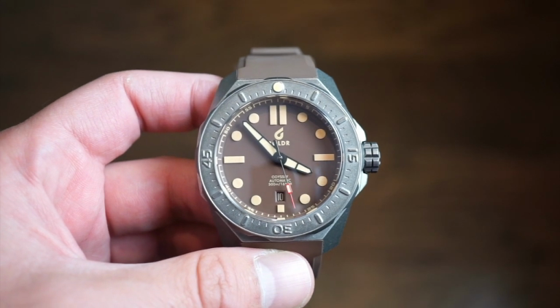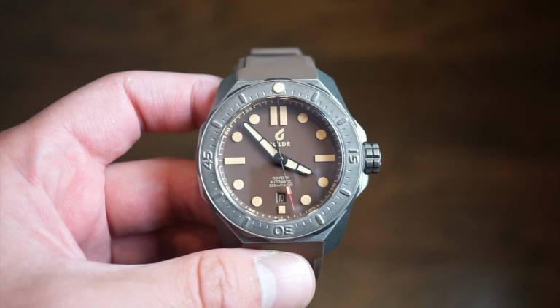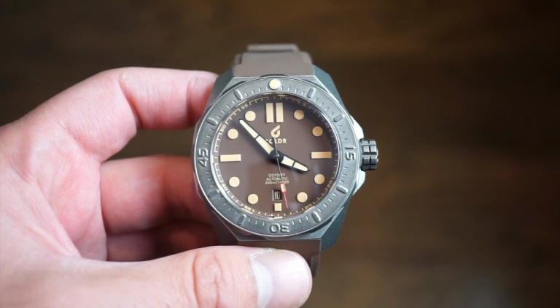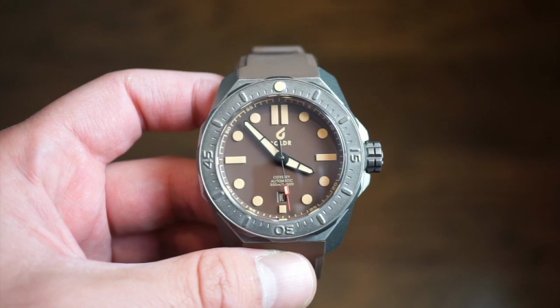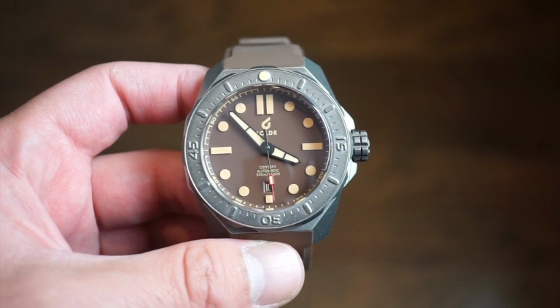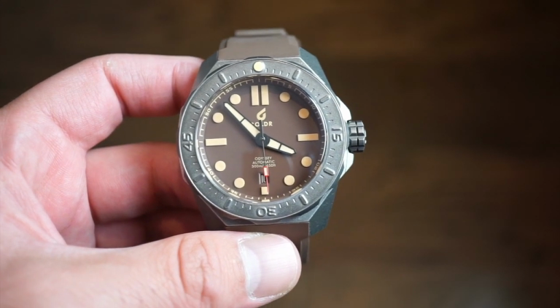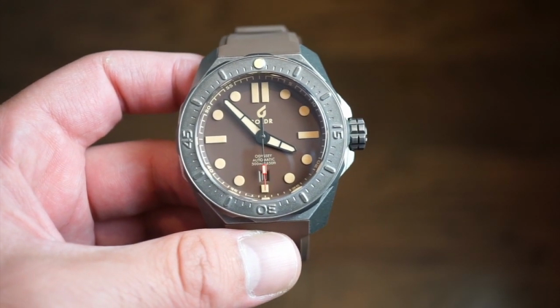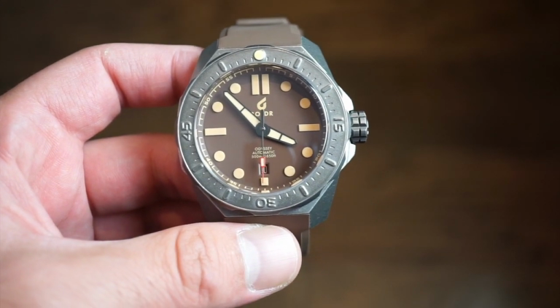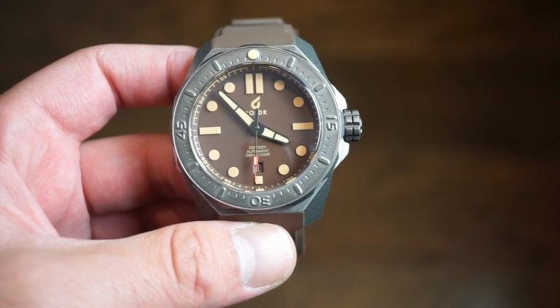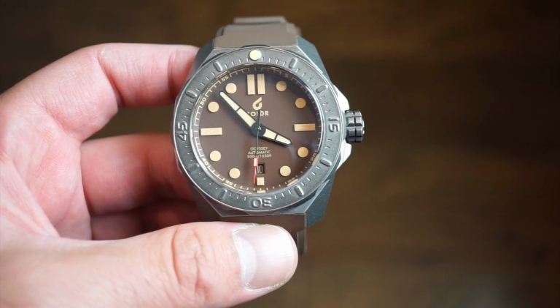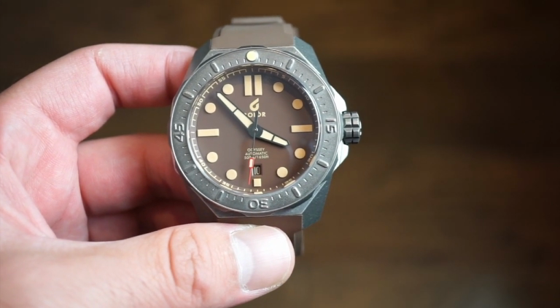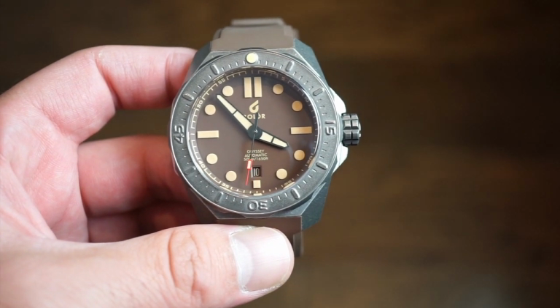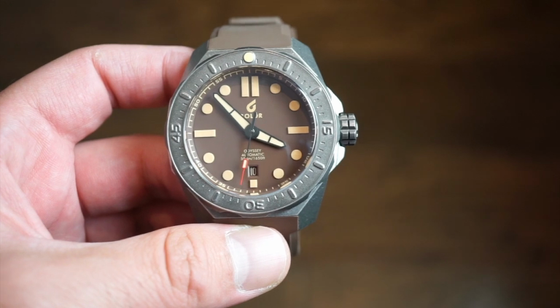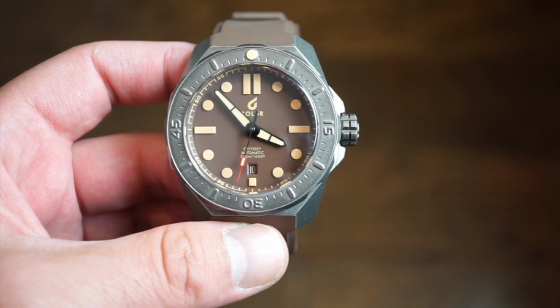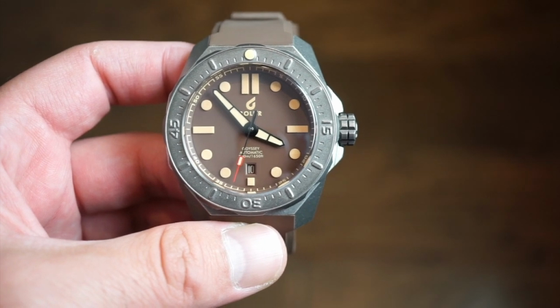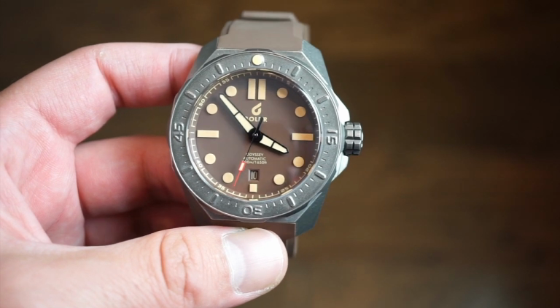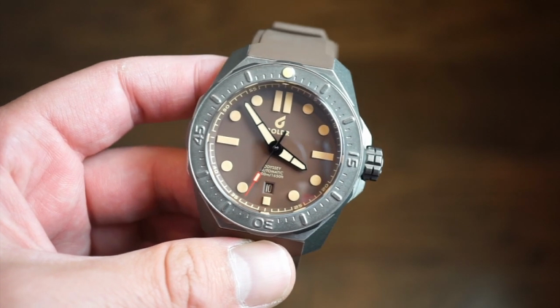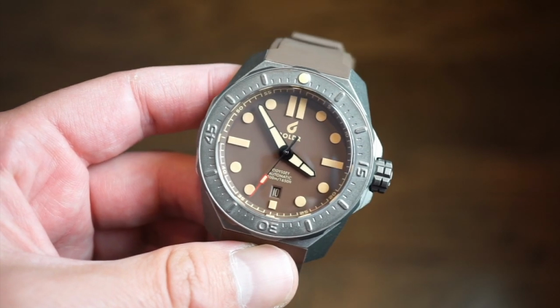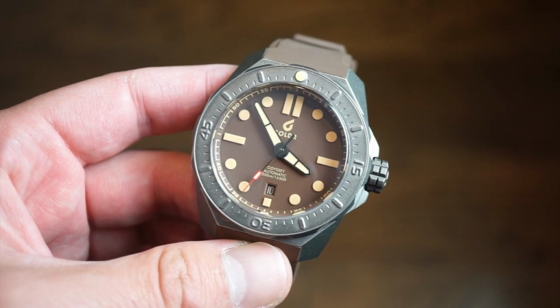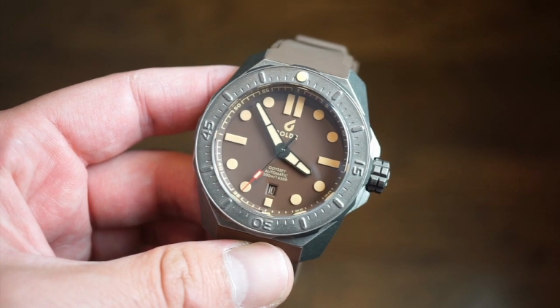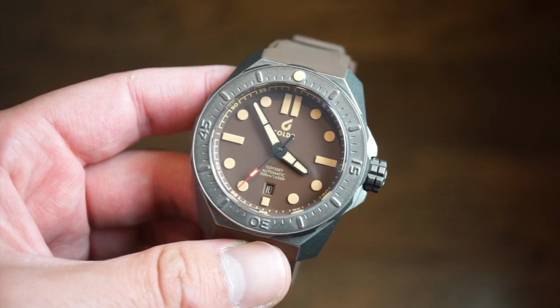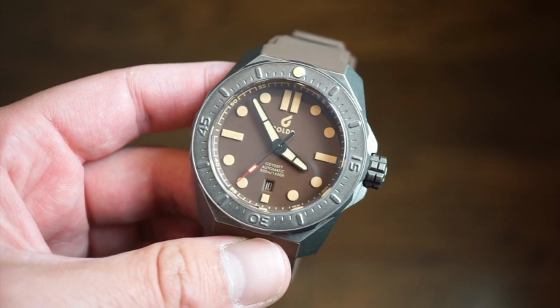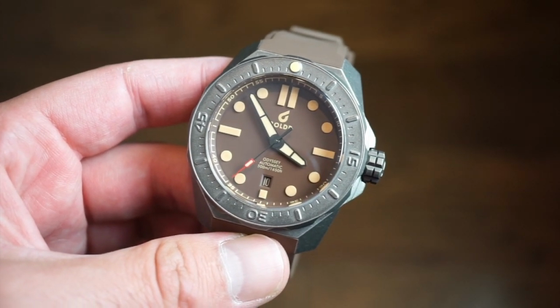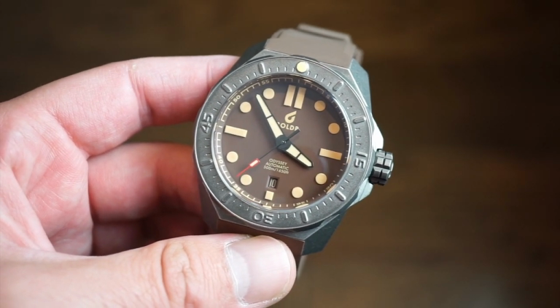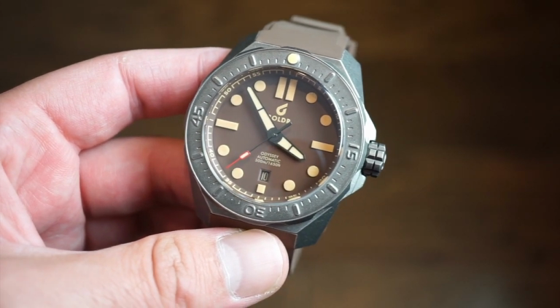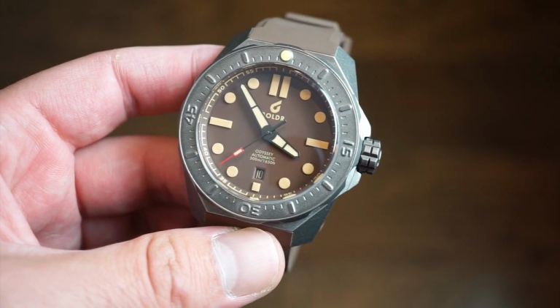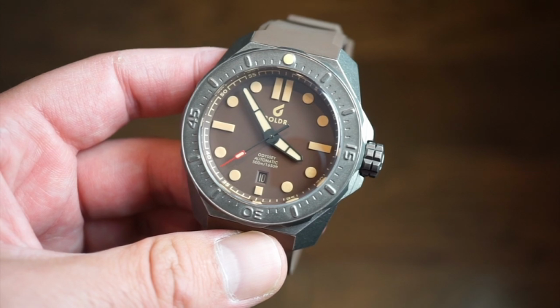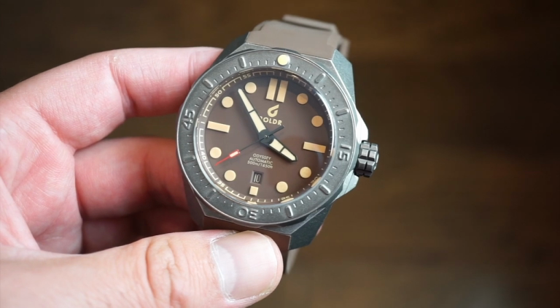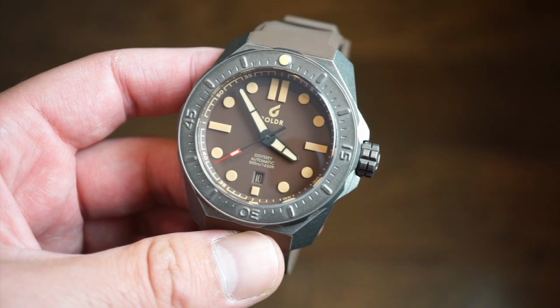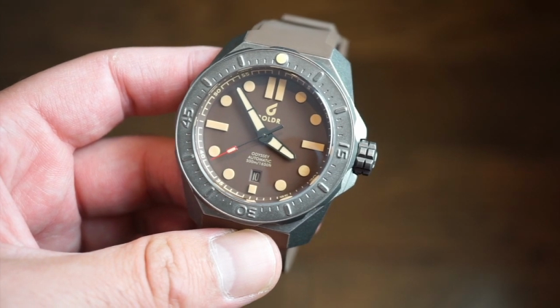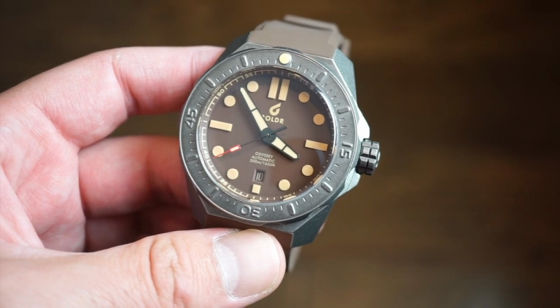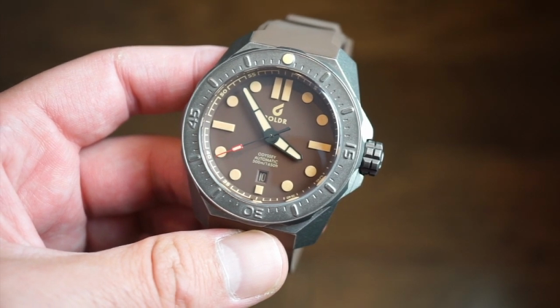The new Boulder Odyssey model is a limited edition — limited to 100 pieces with individual serial numbers. Each piece has its own unique serial number, which is pretty cool. Some very nice specifications for the money as well.